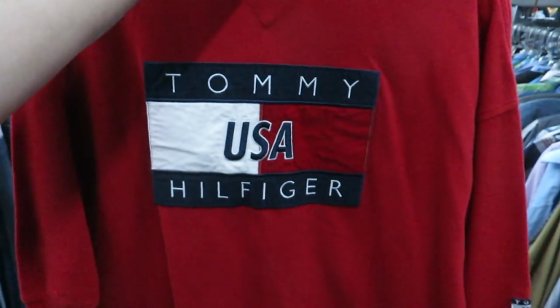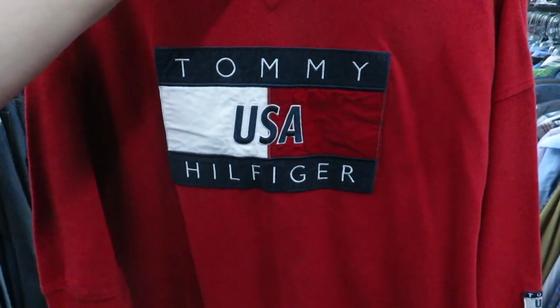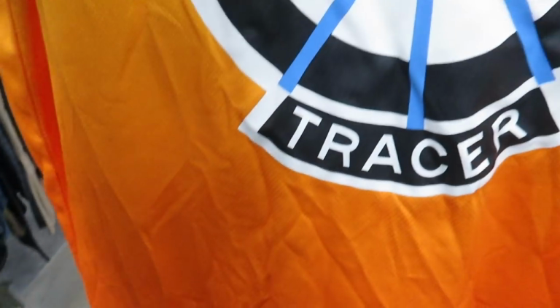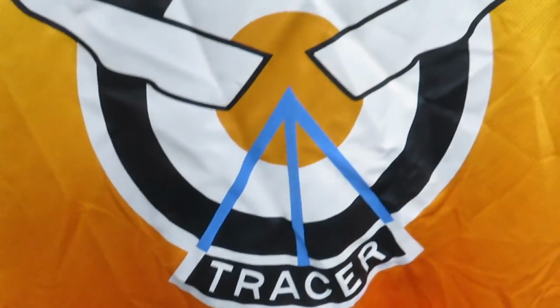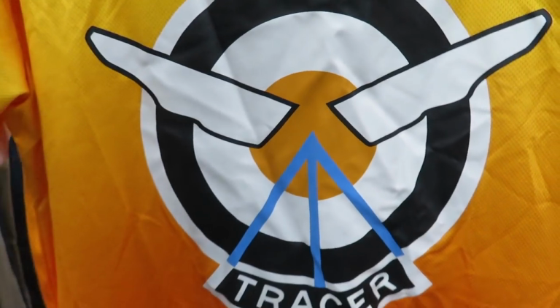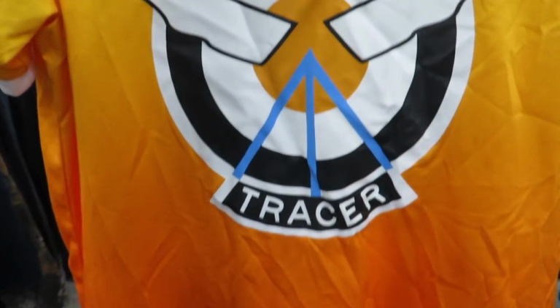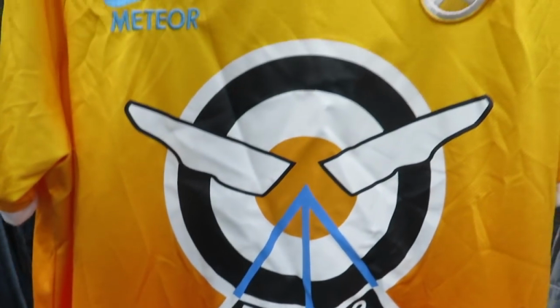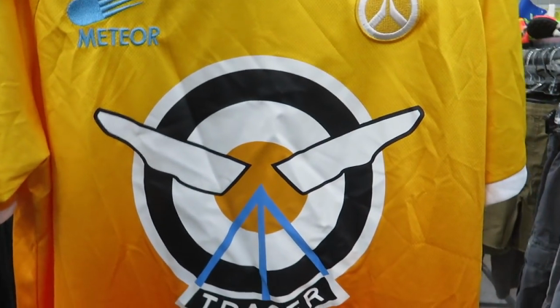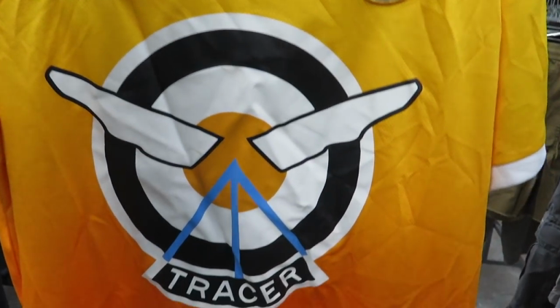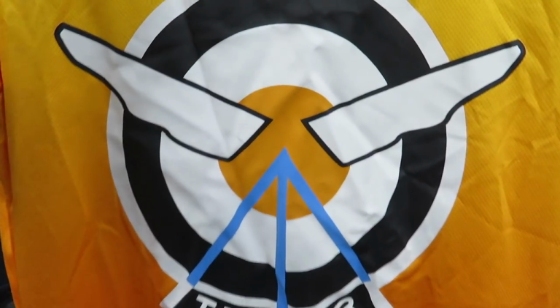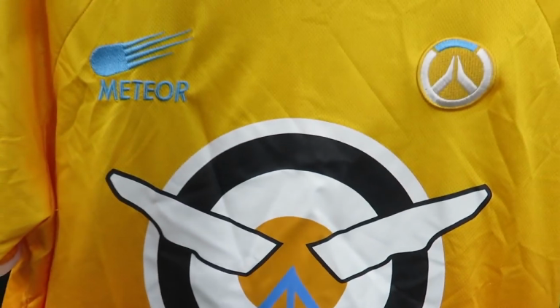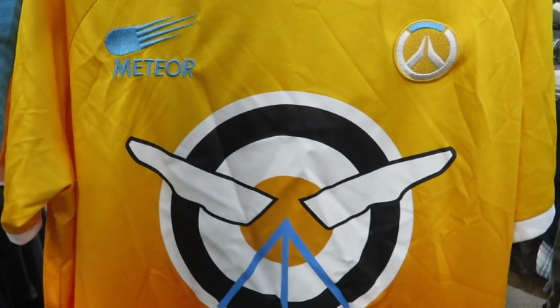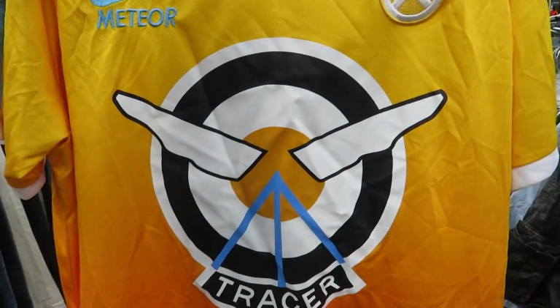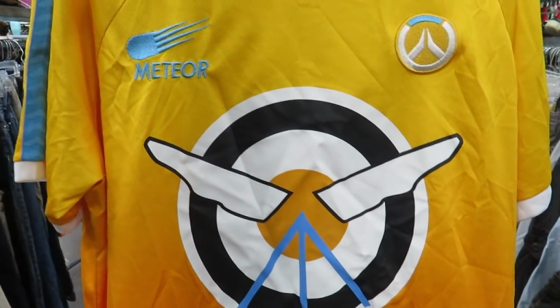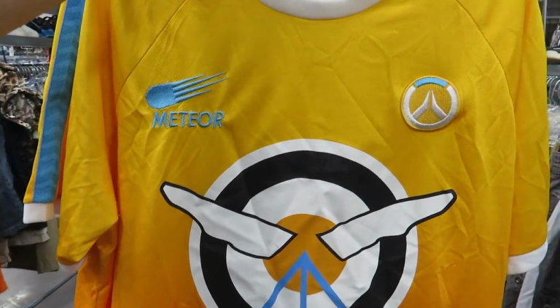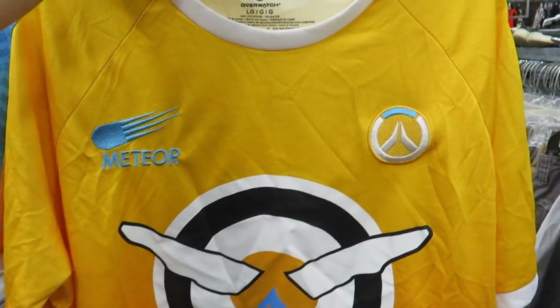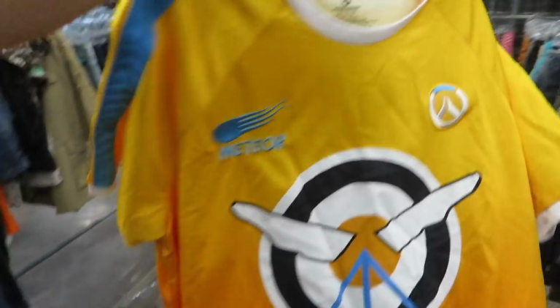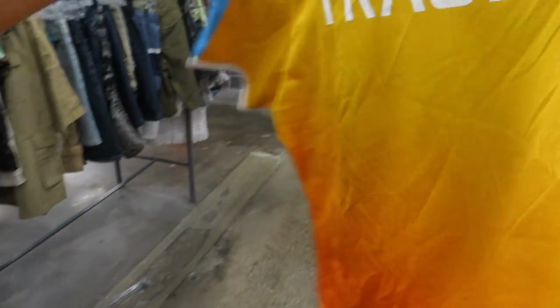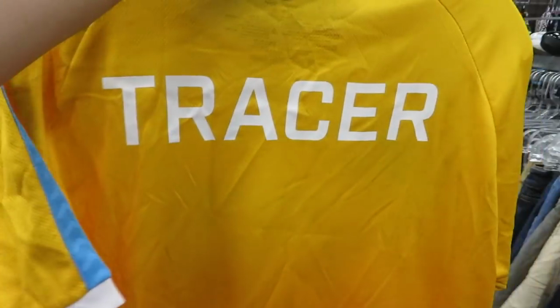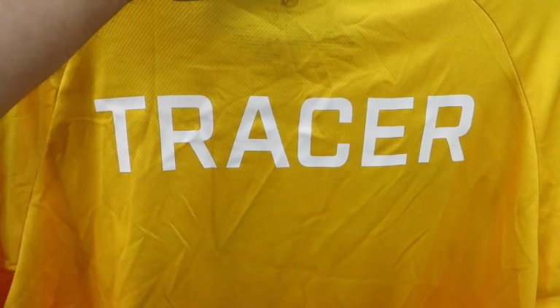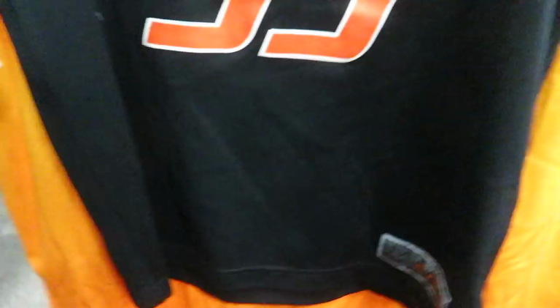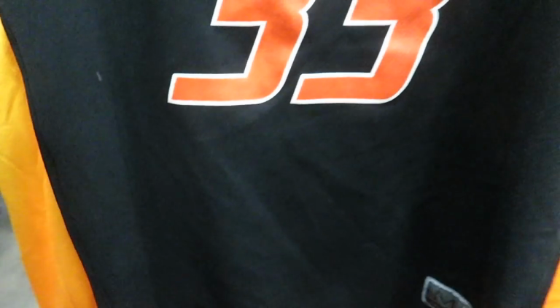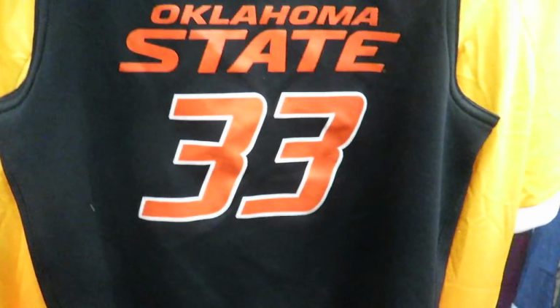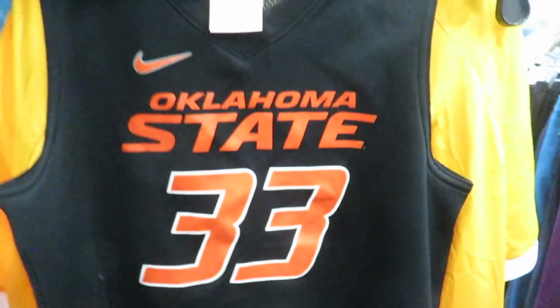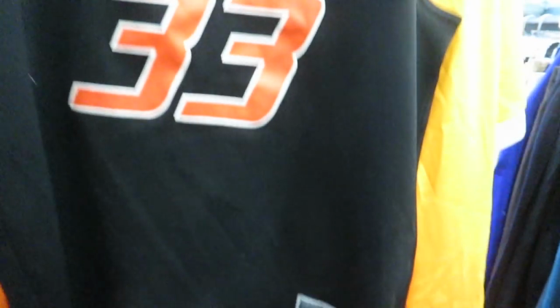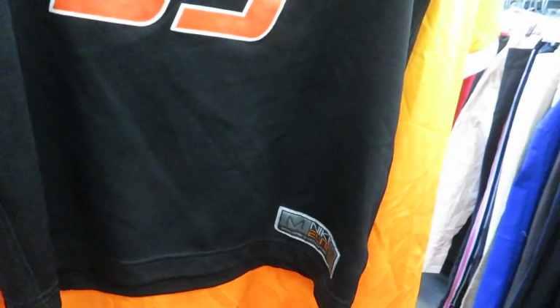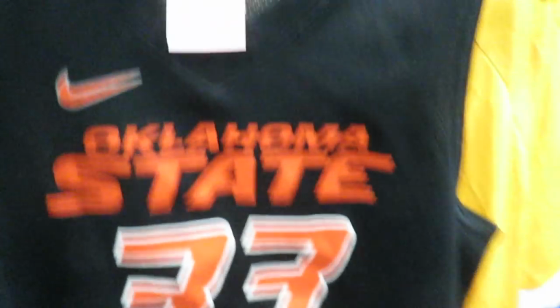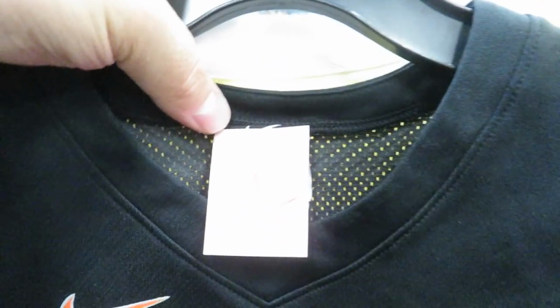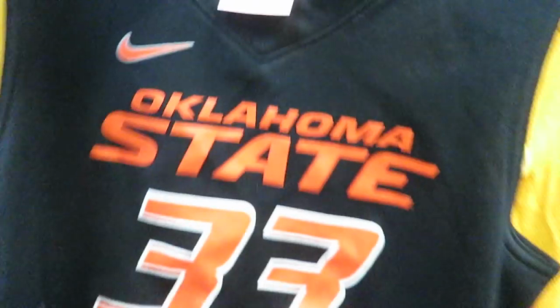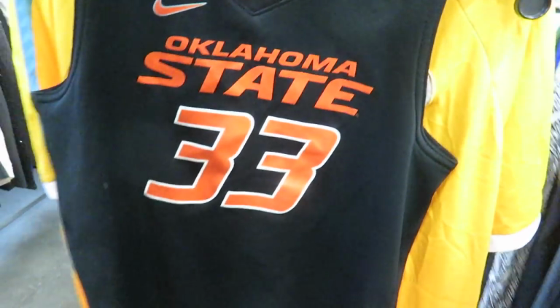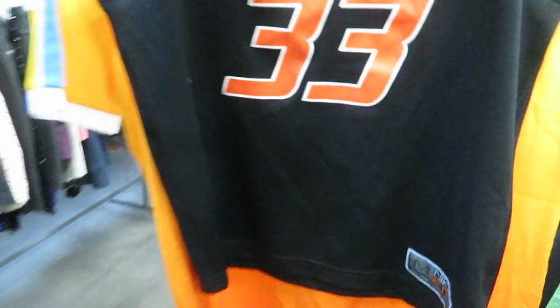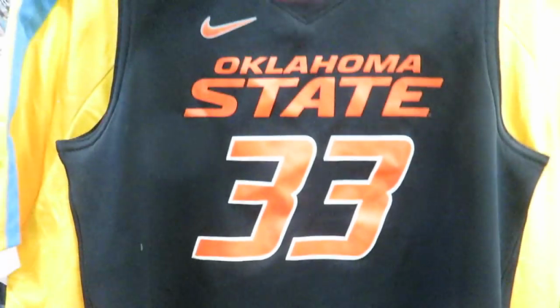I found this Overwatch Tracer jersey — never was really into Overwatch personally, but if you're gonna get a jersey I guess it would be Tracer. I also found this Oklahoma State youth jersey. It's a youth medium, $2.99, and it's half off so $1.50.